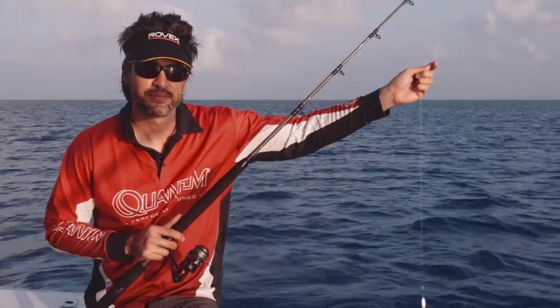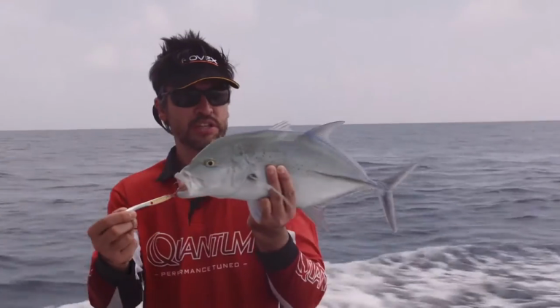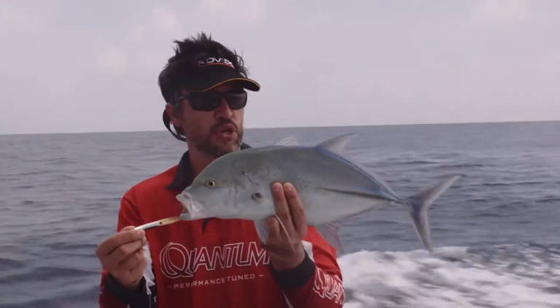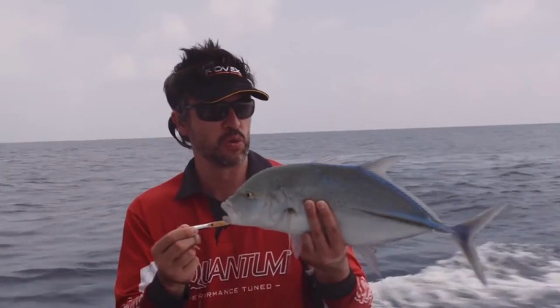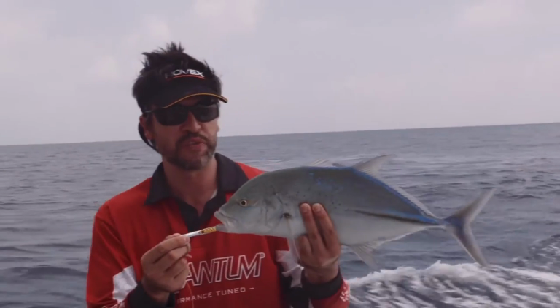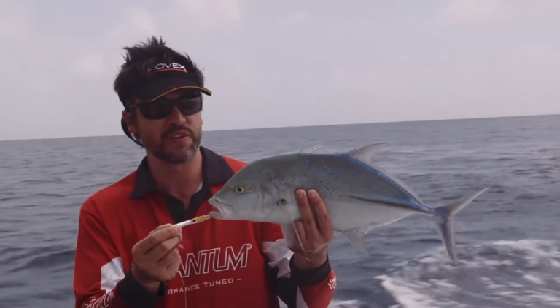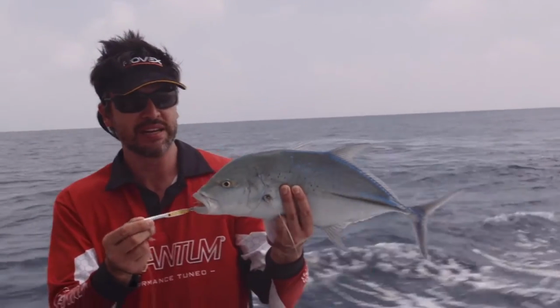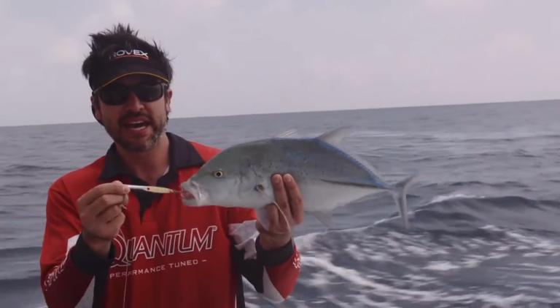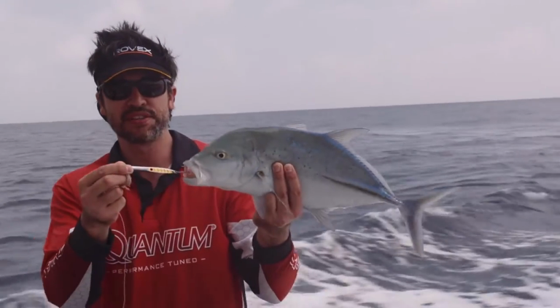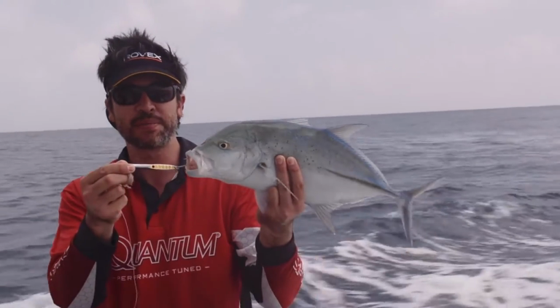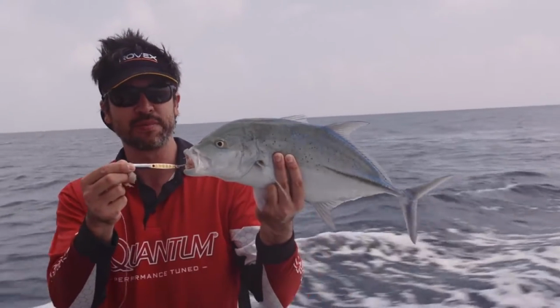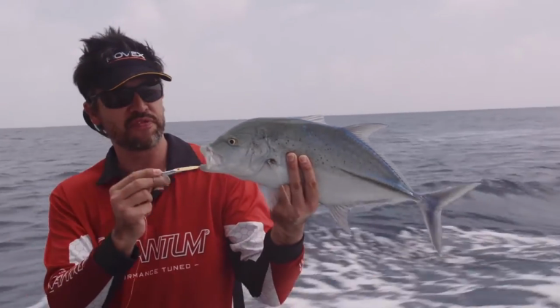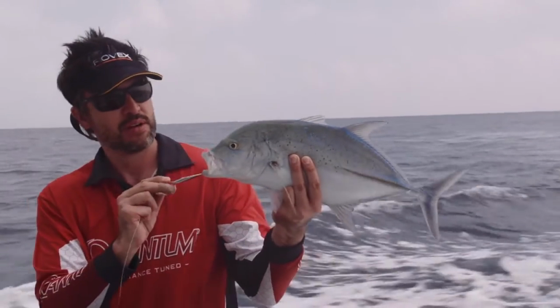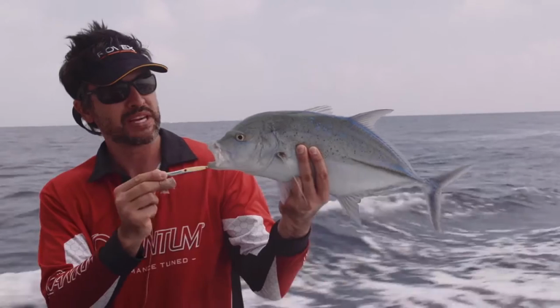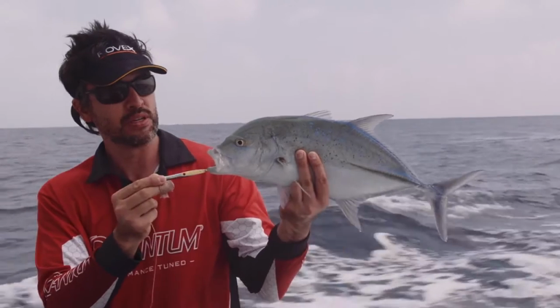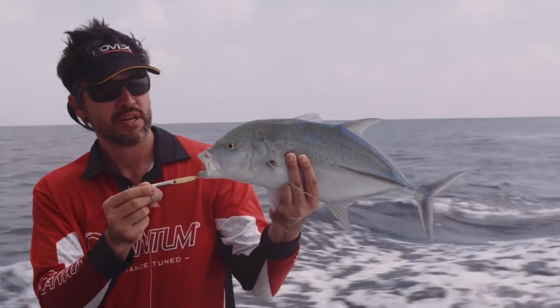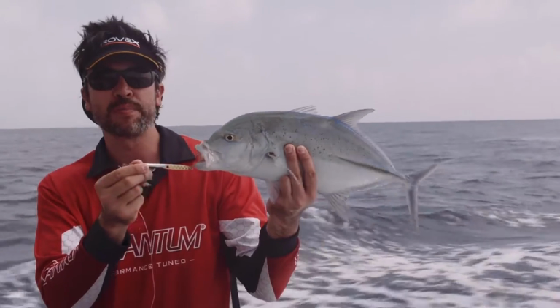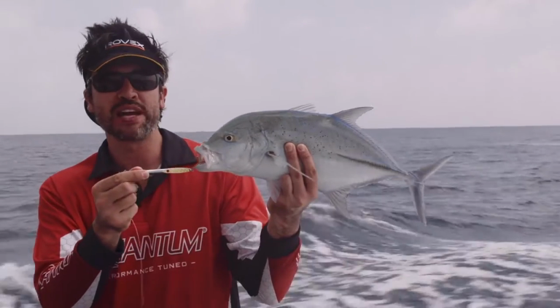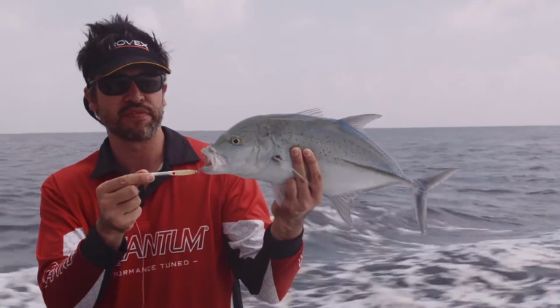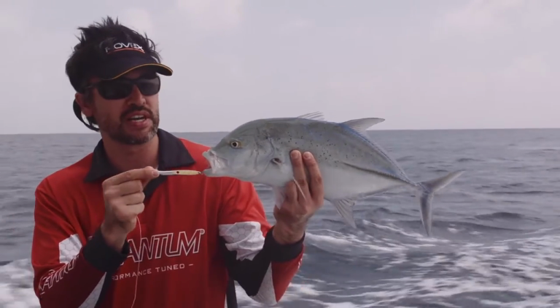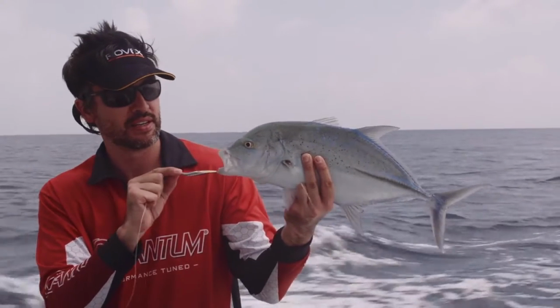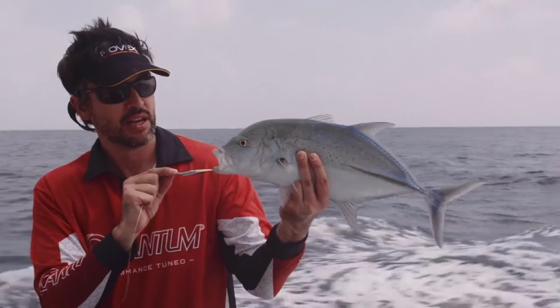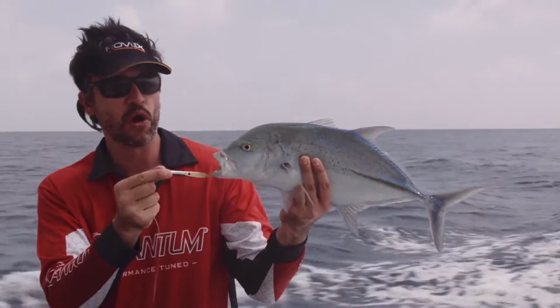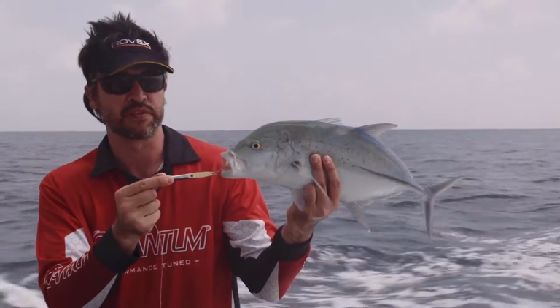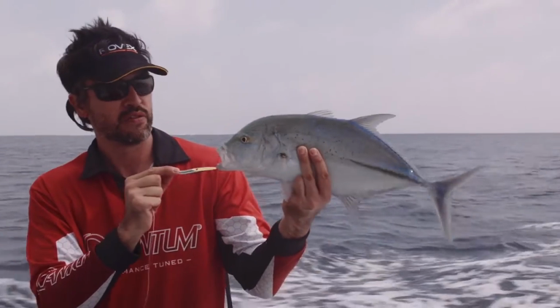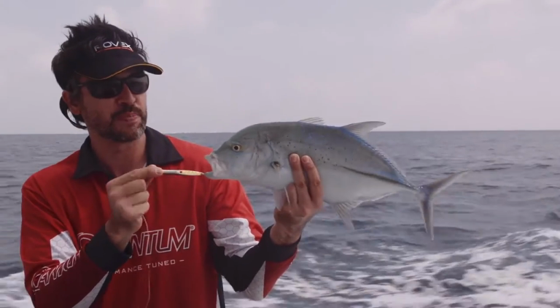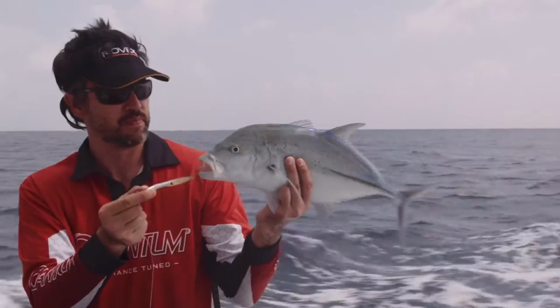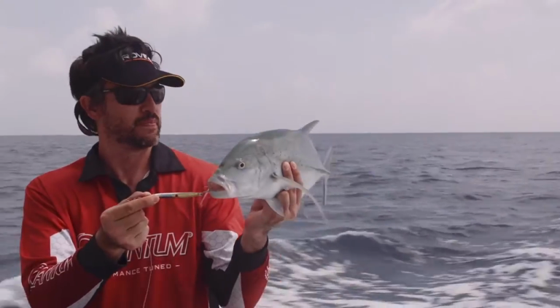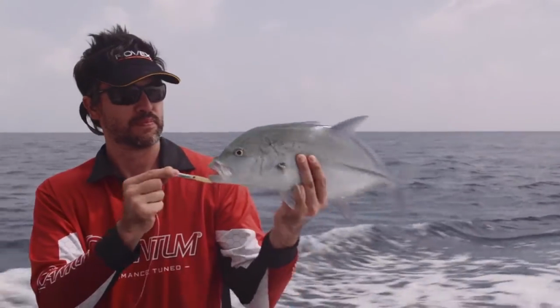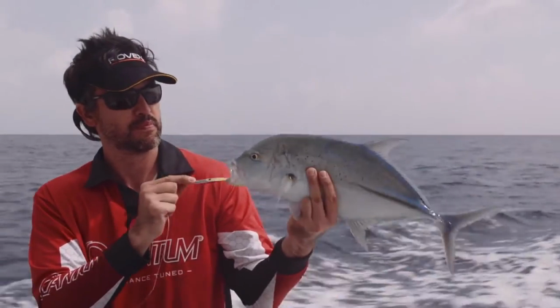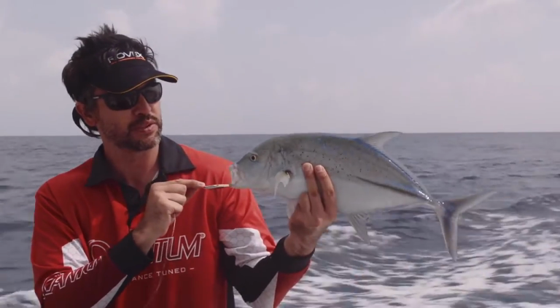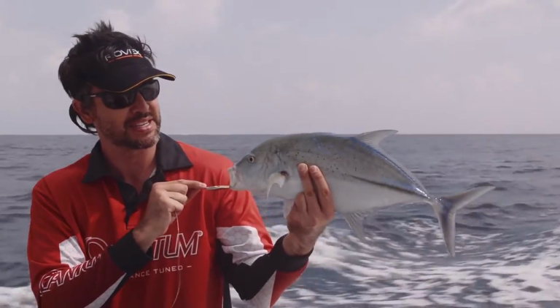Look at this beautiful bluefin trevally, taken on the Tsunami Slim Wave metal. These come in a range of different sizes and they're perfect for high-speed metals casting.